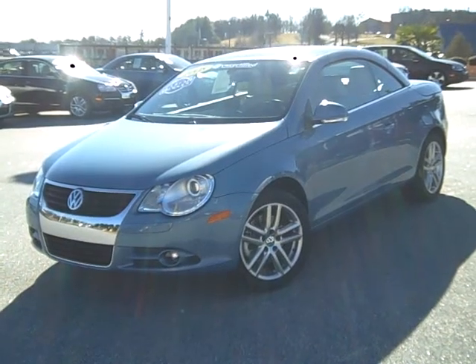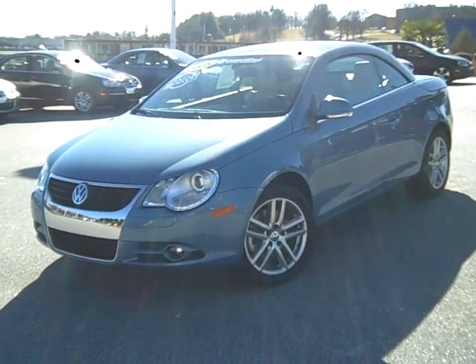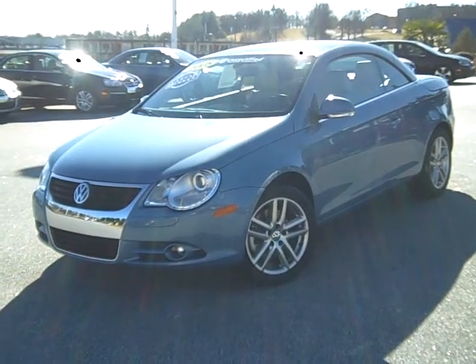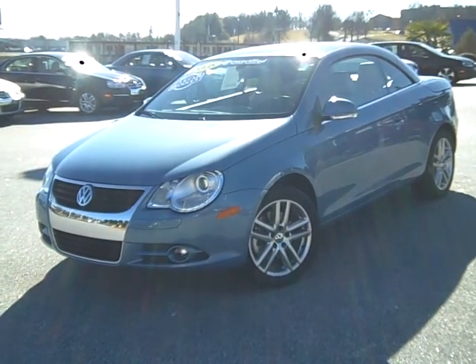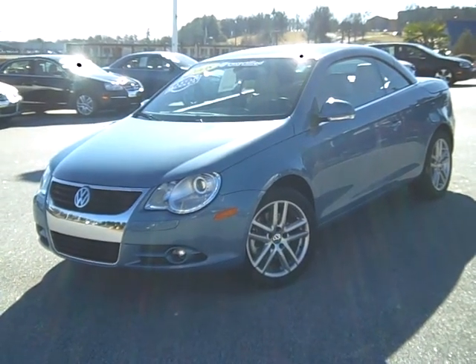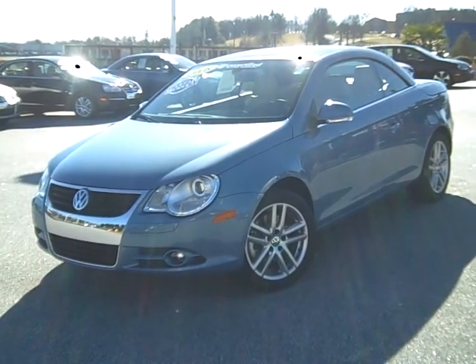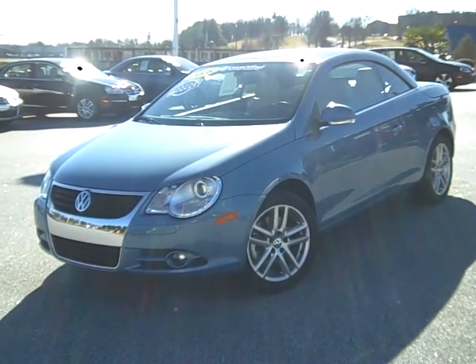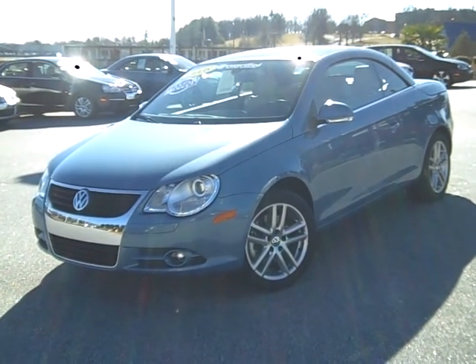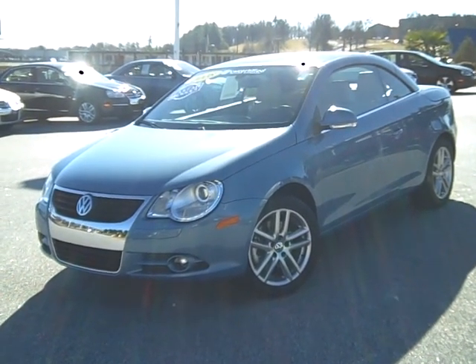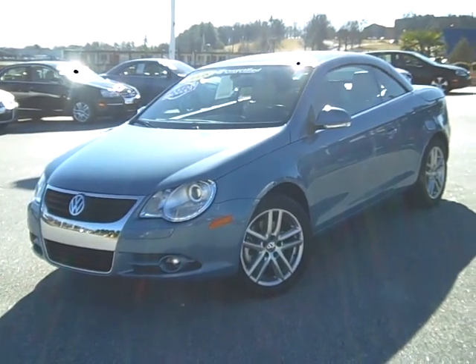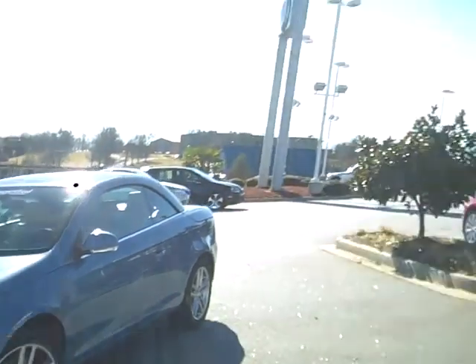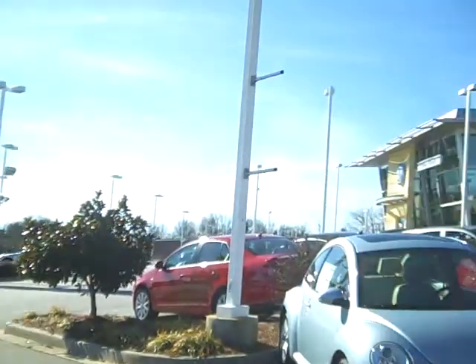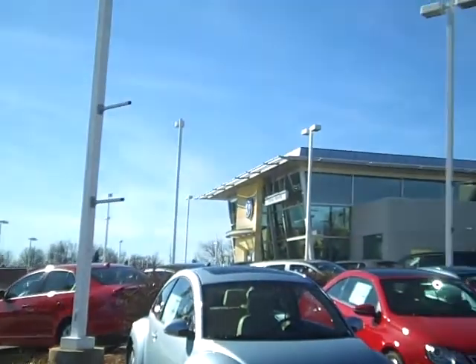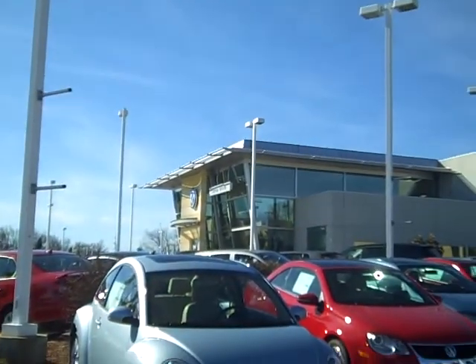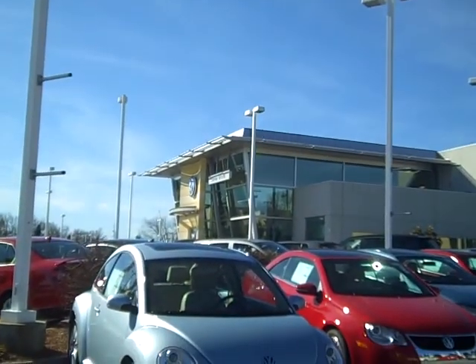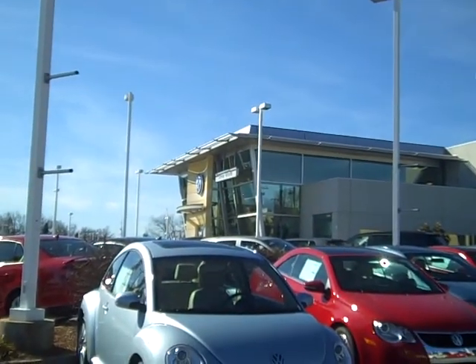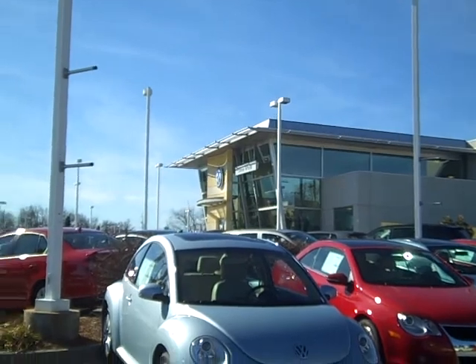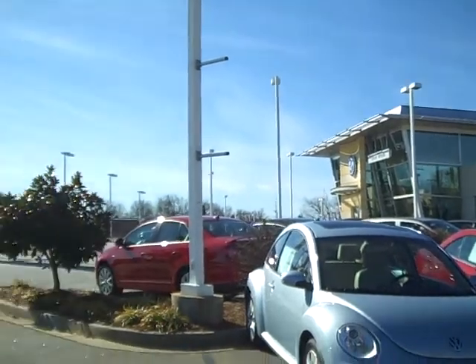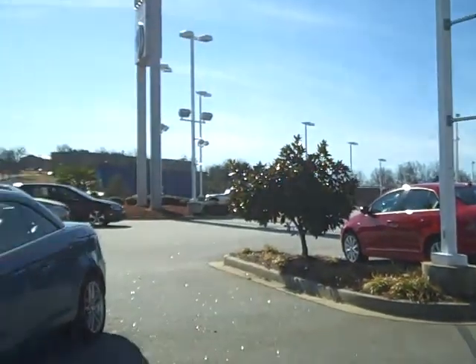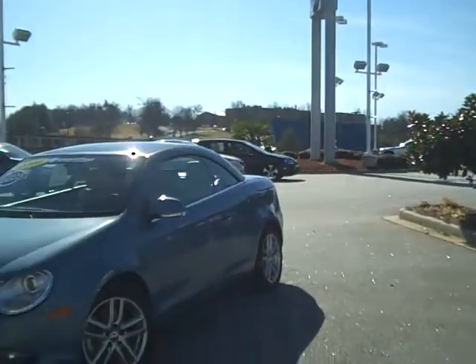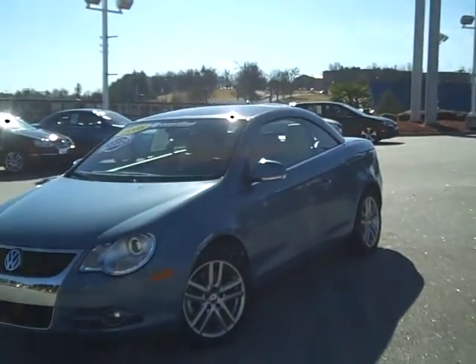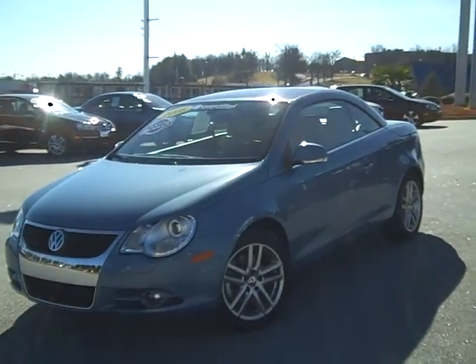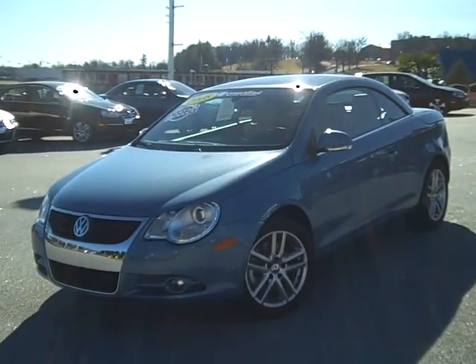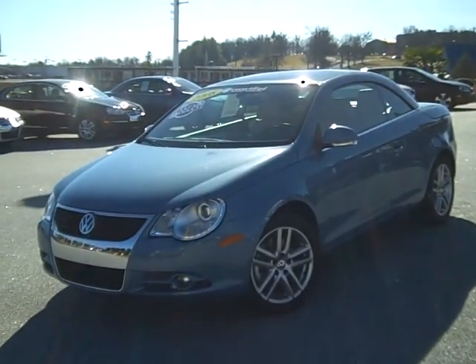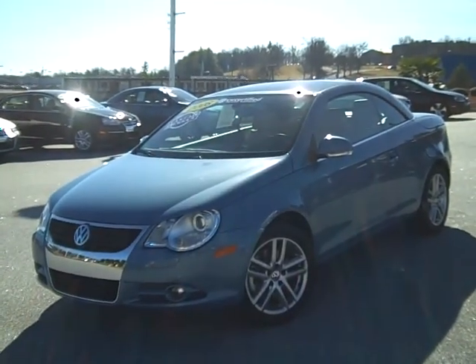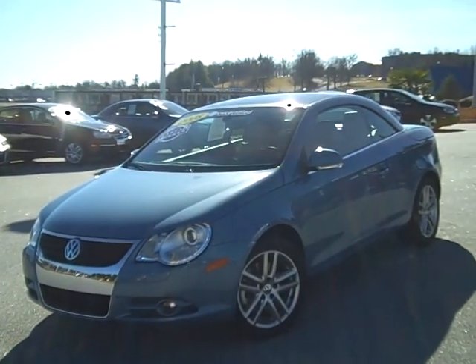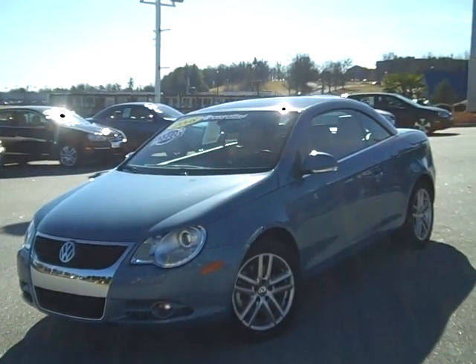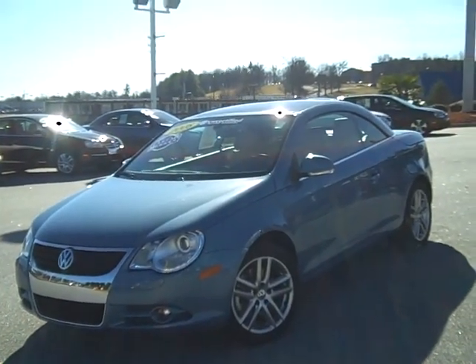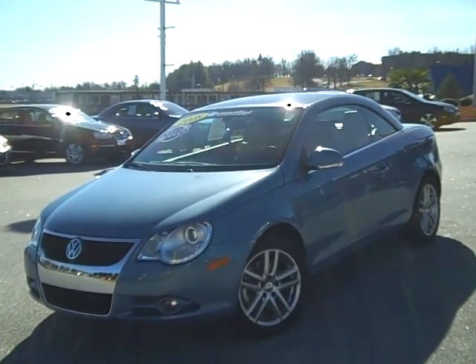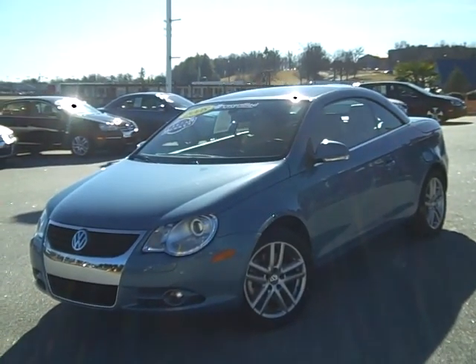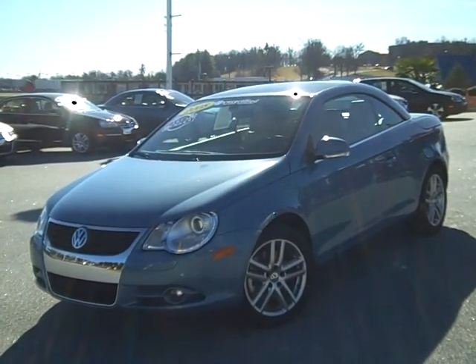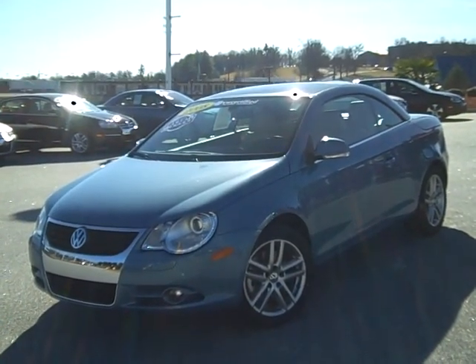Hello, it's William Bryant from Steve White Volkswagen here in Greenville, South Carolina, bringing to you today a gorgeous little 2008 model Volkswagen EOS.